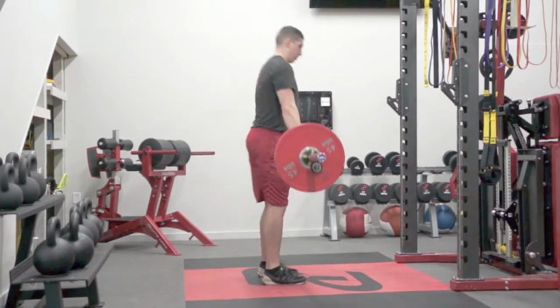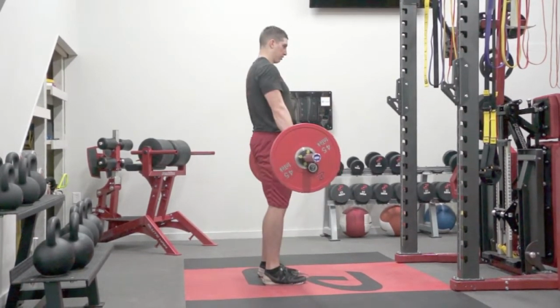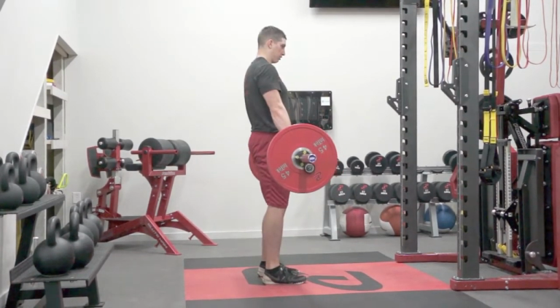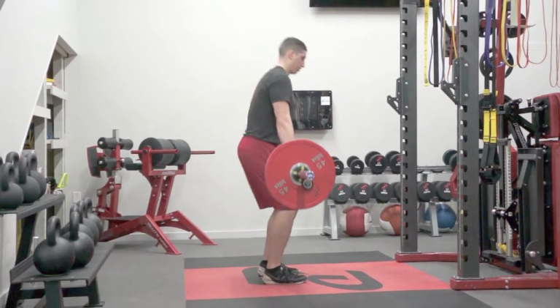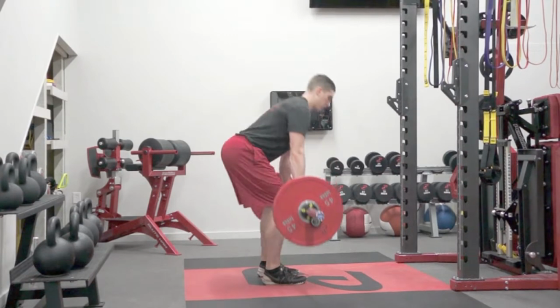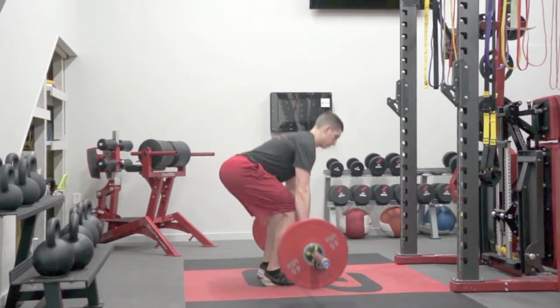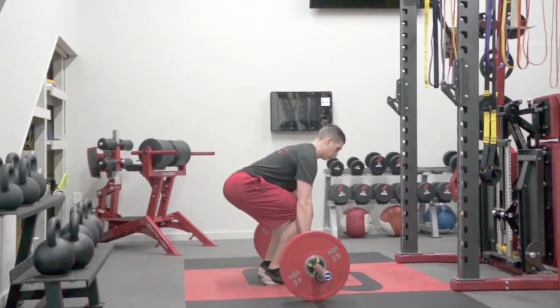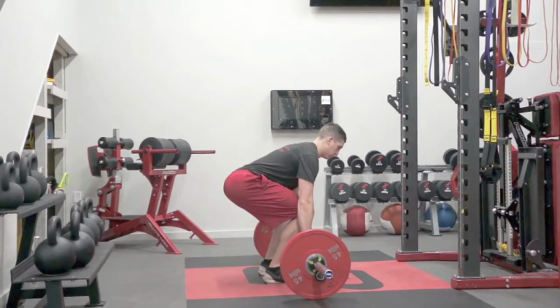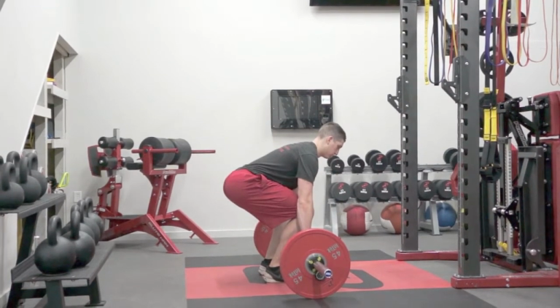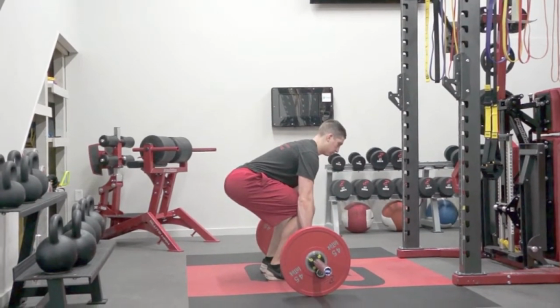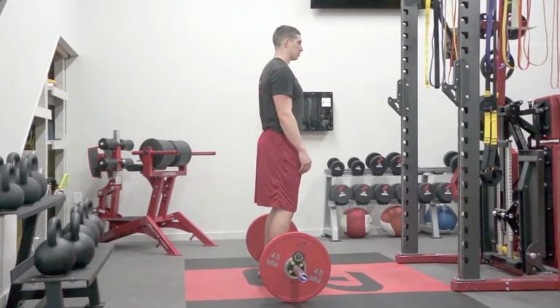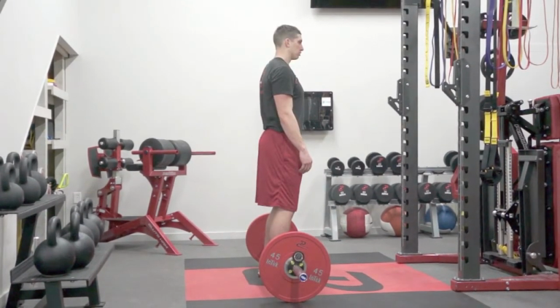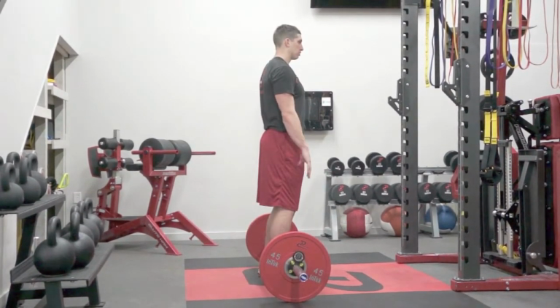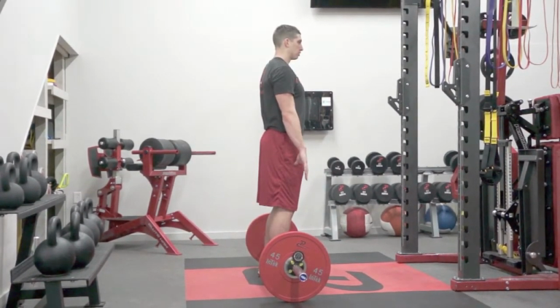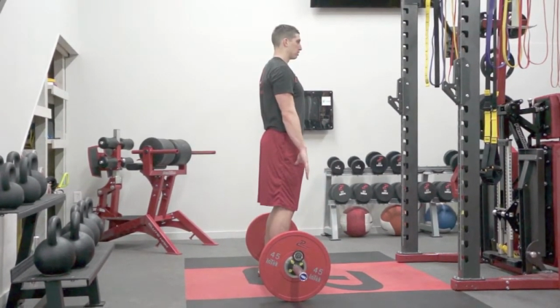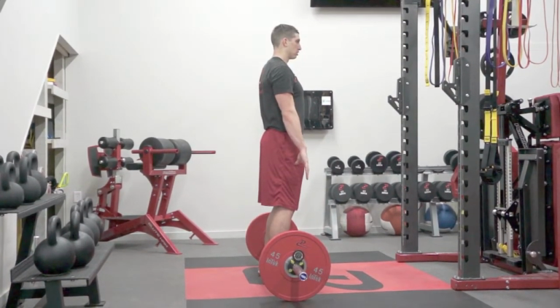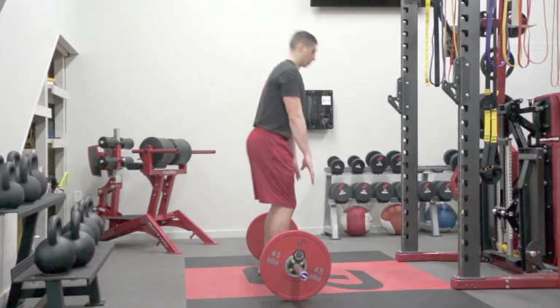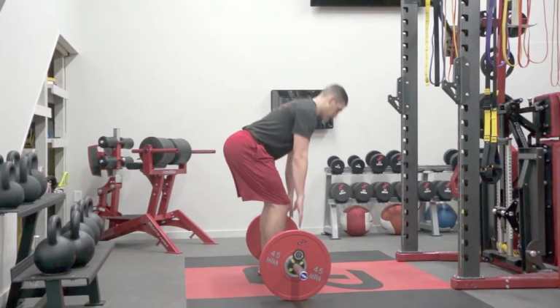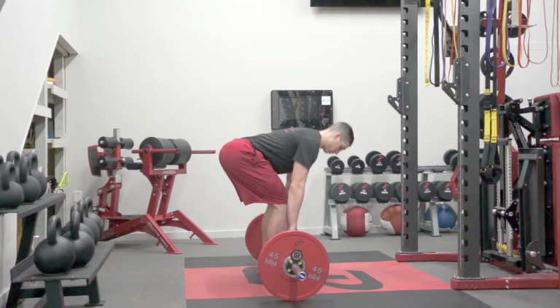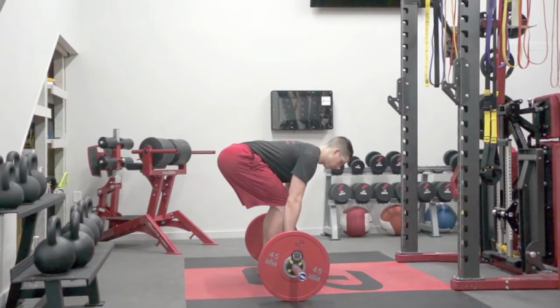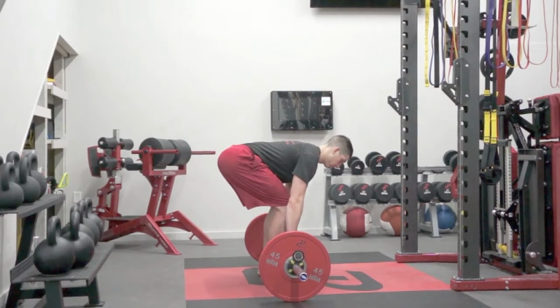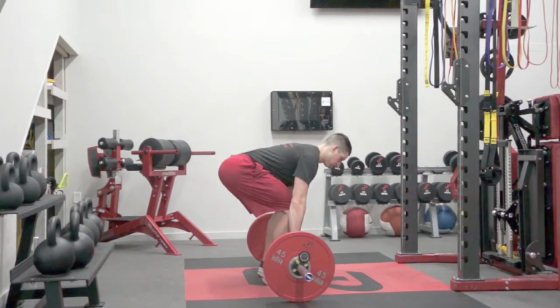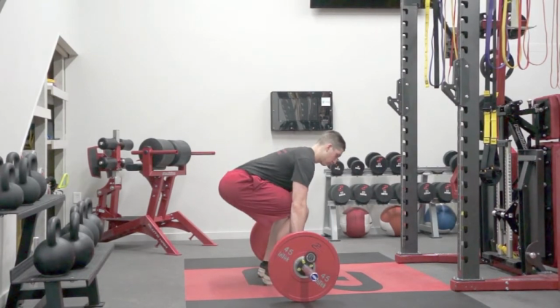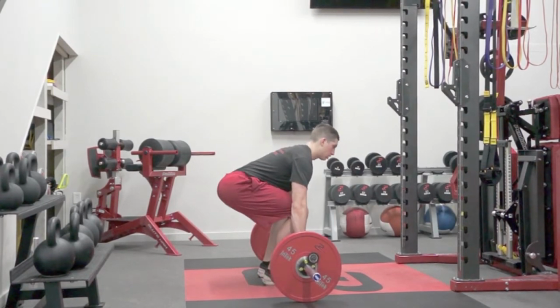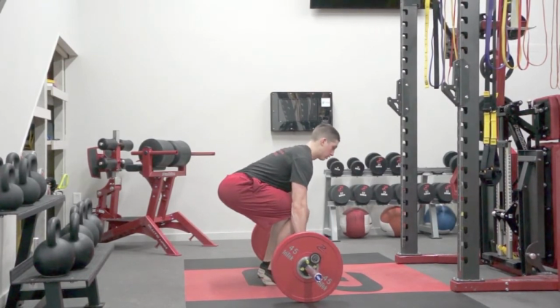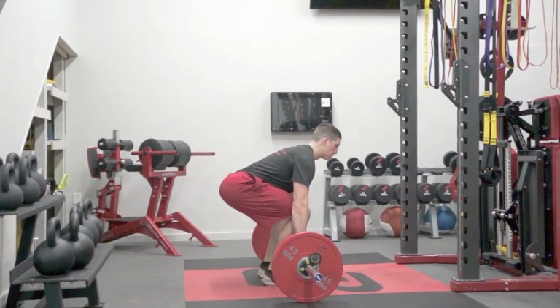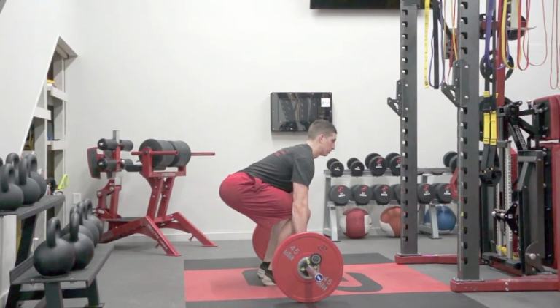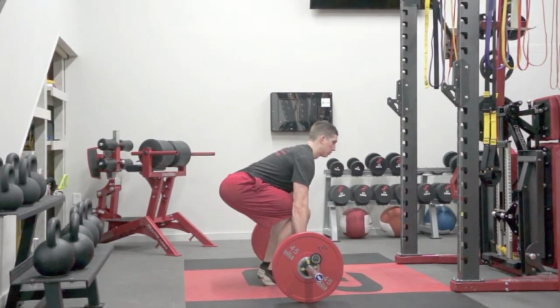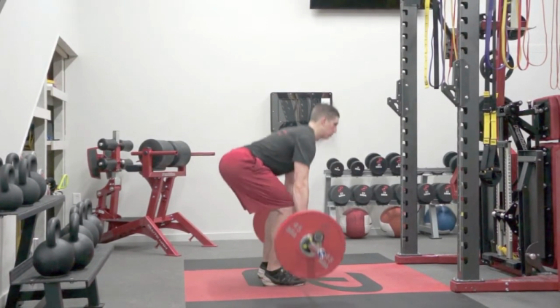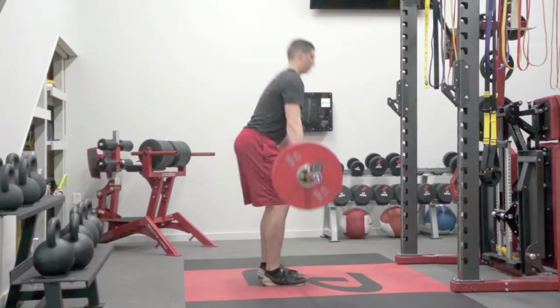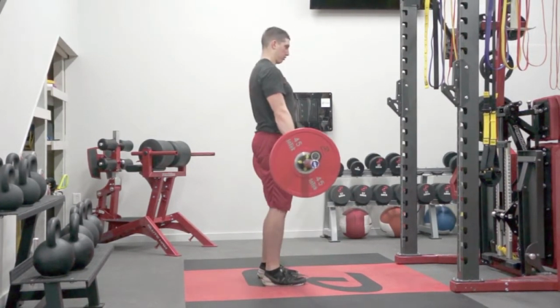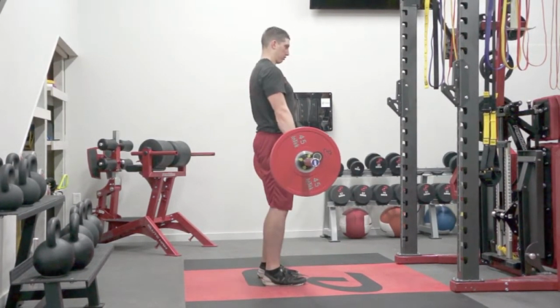As the athlete returns to the ground, it should be in a controlled manner and the bar should stay close to the leg the entire way down until they get to the ground. Each rep should be completed by the bar coming to a rest at the ground and stopping.